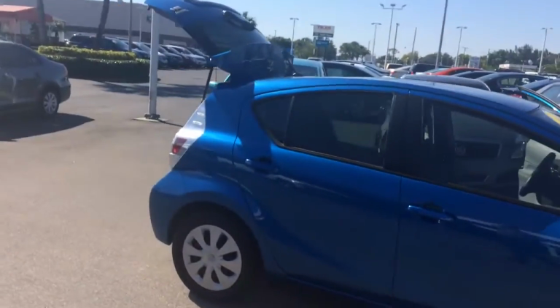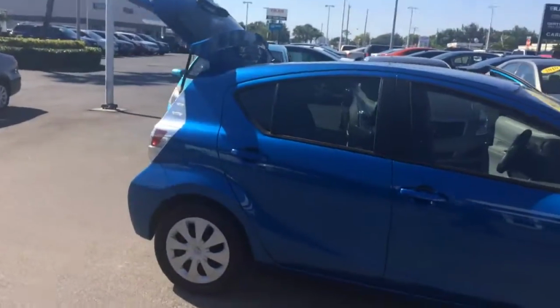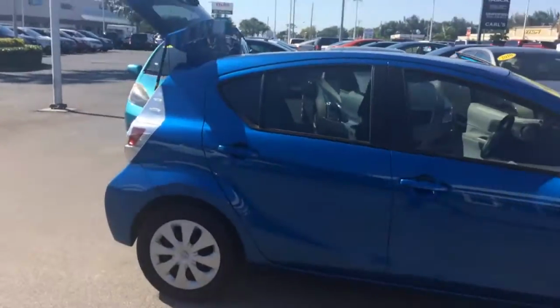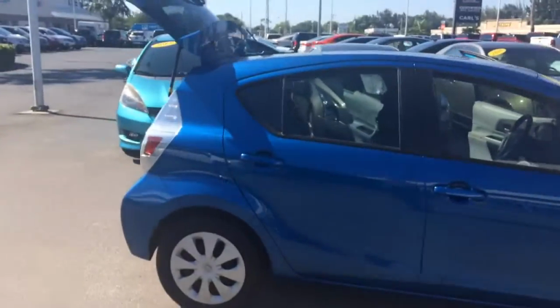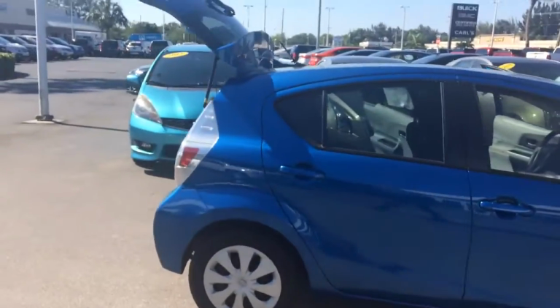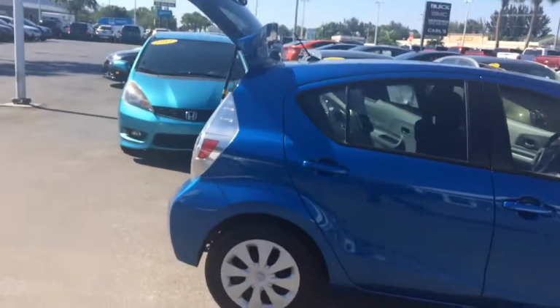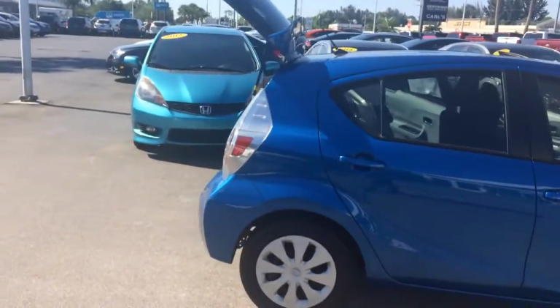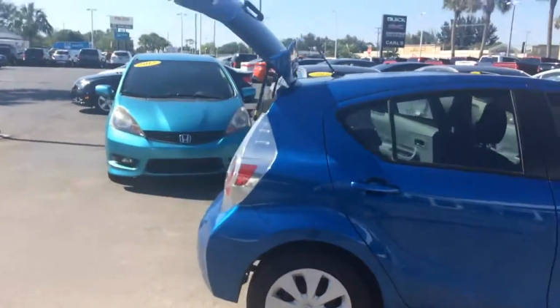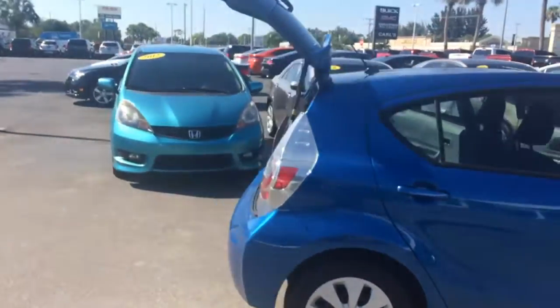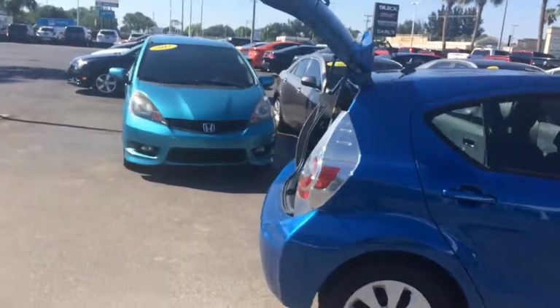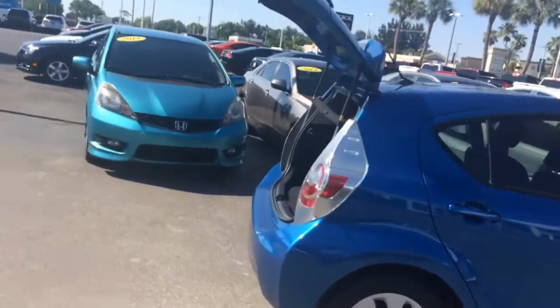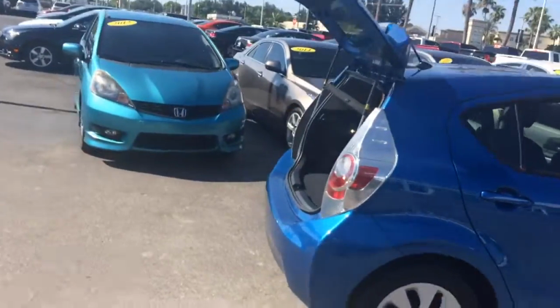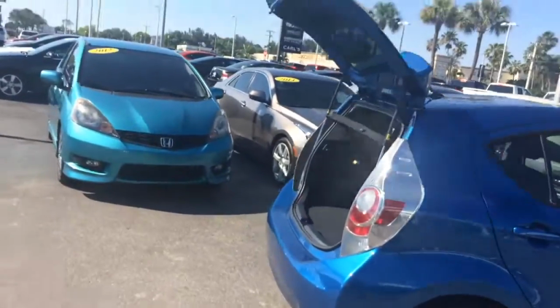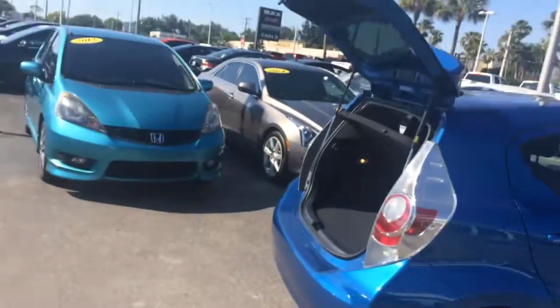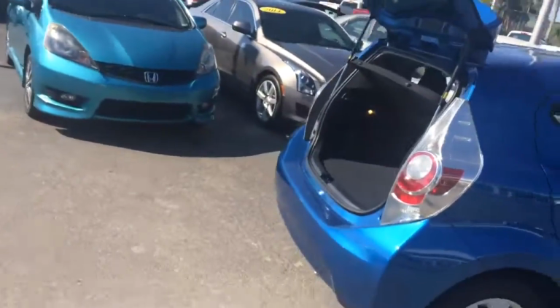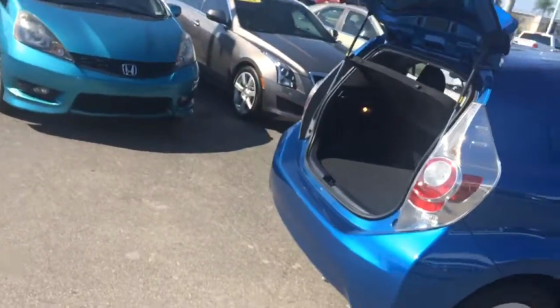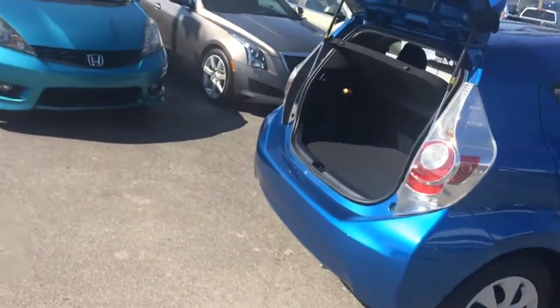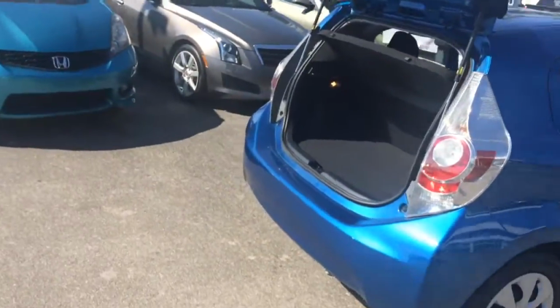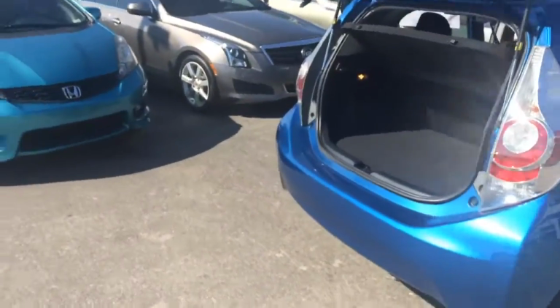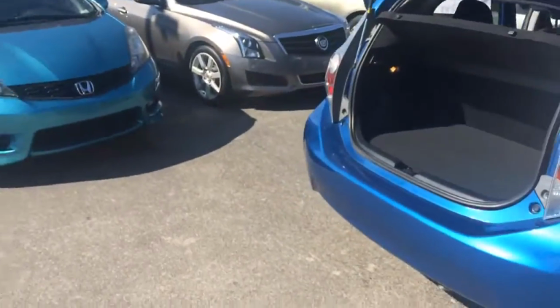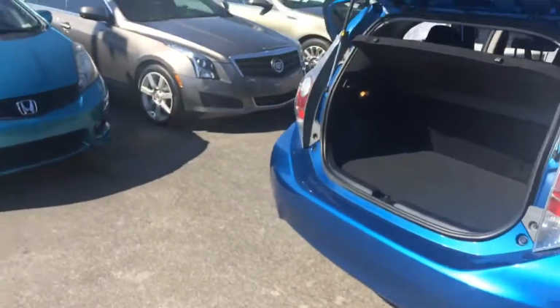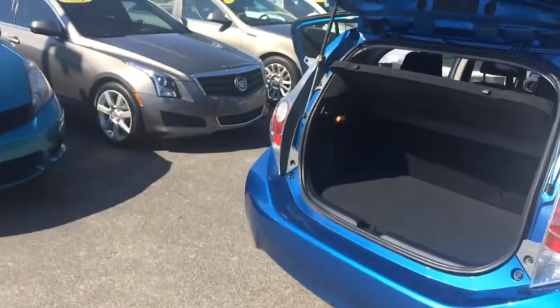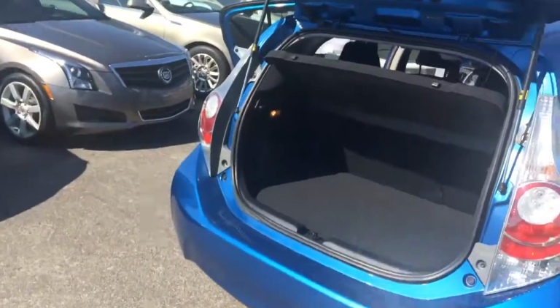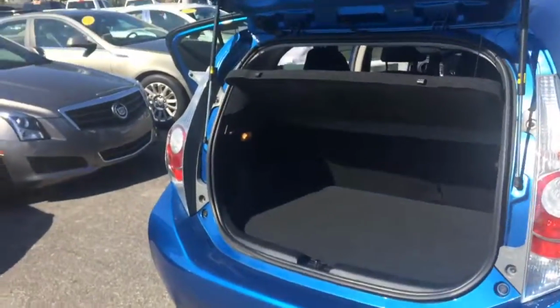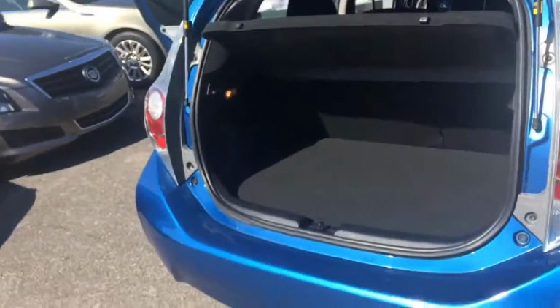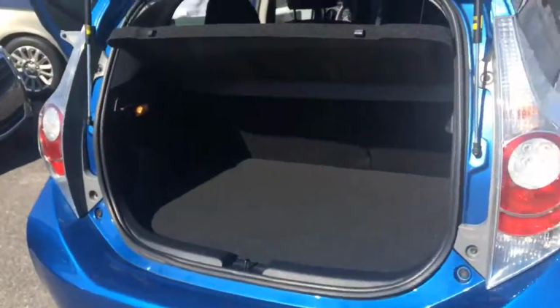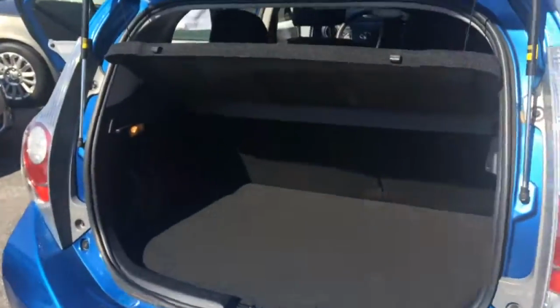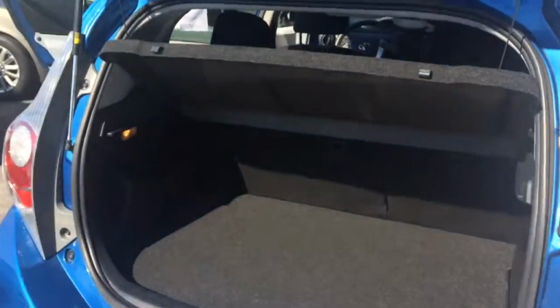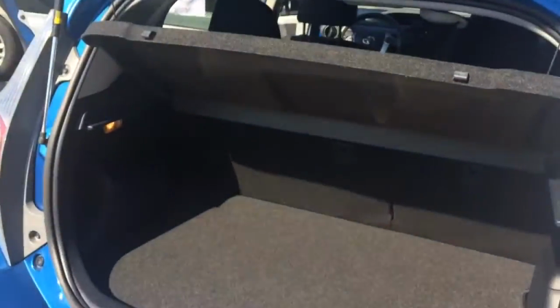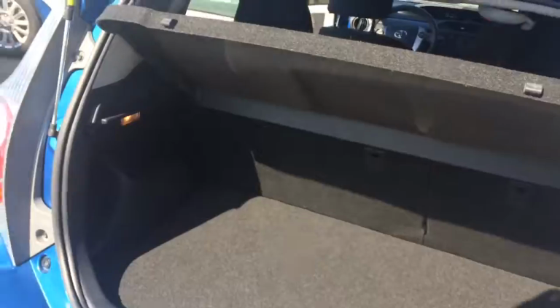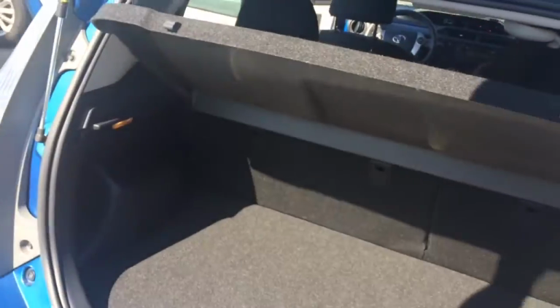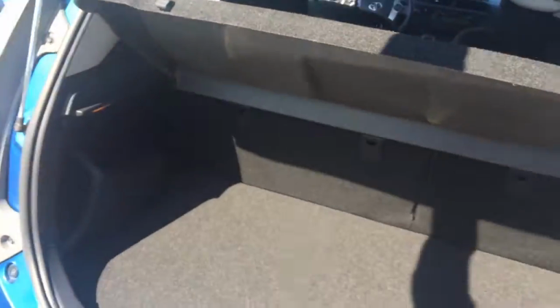As you see, the exterior is in great shape. It has some nice room back here.